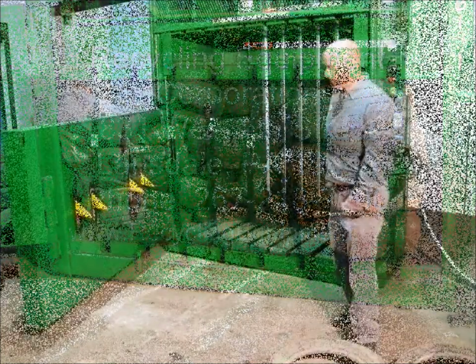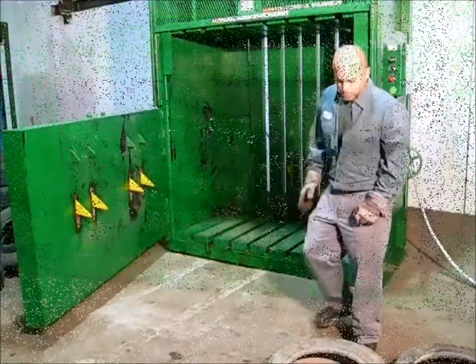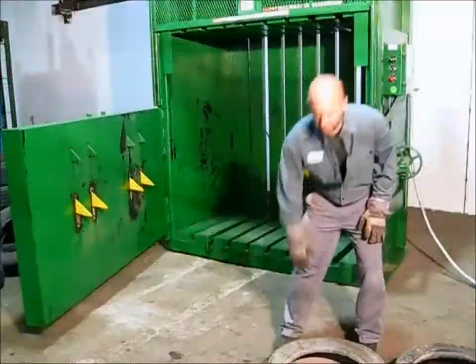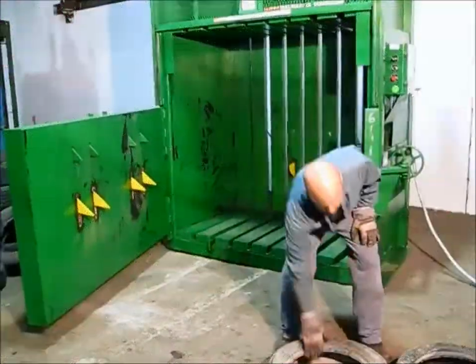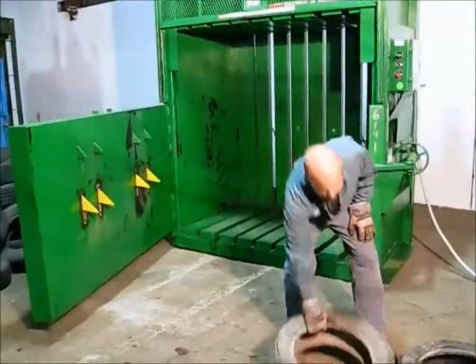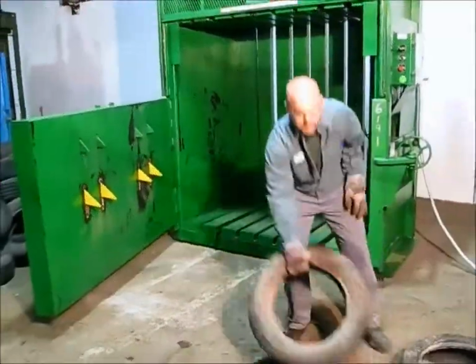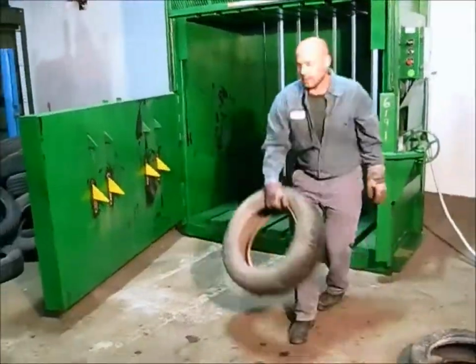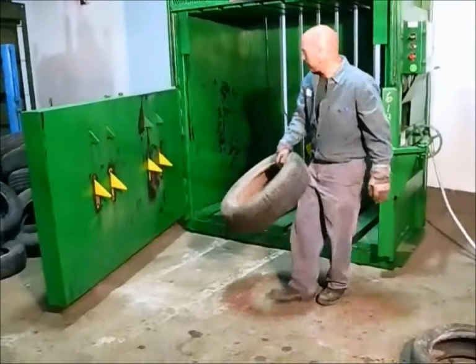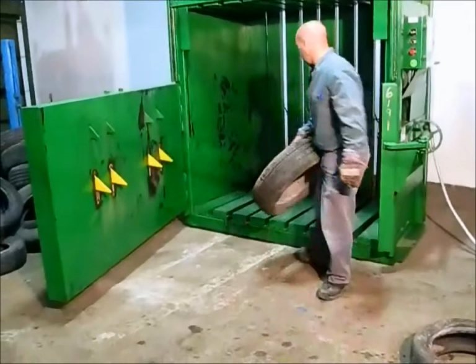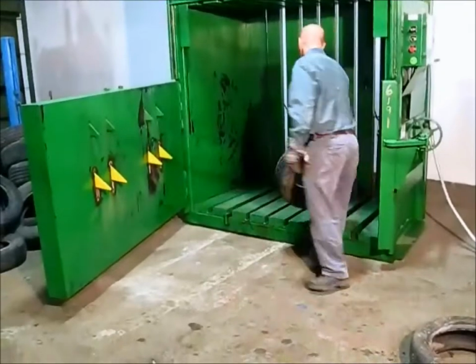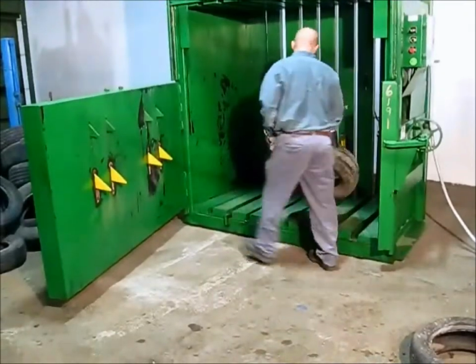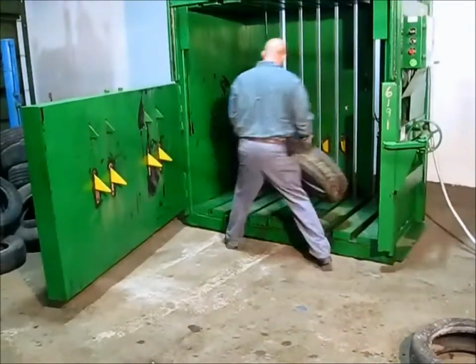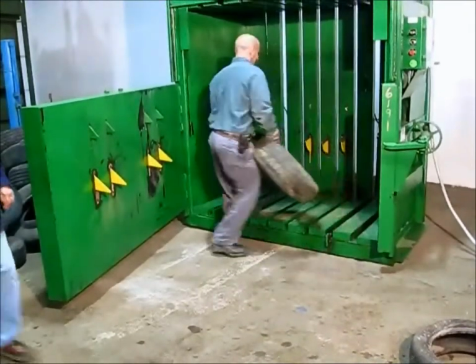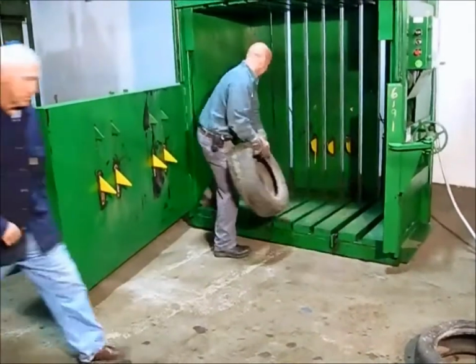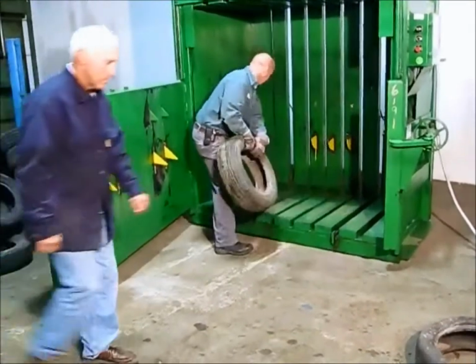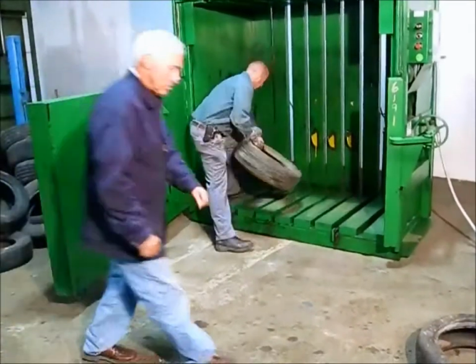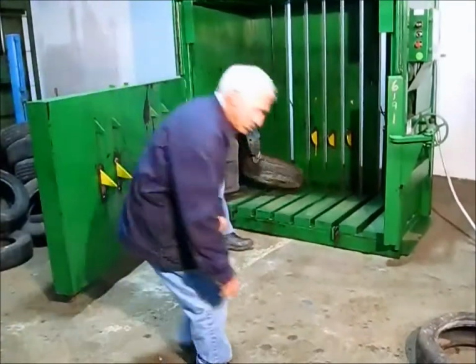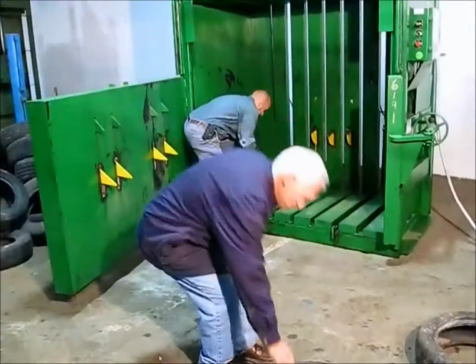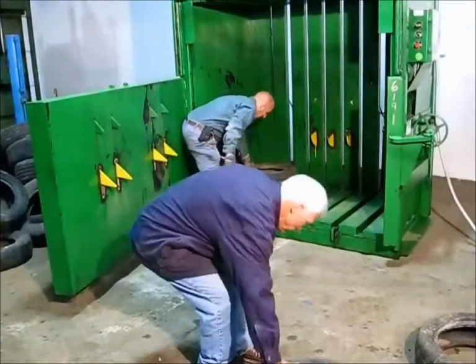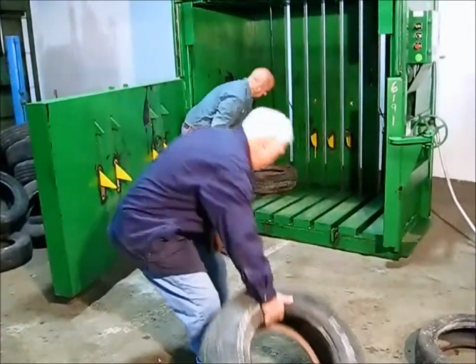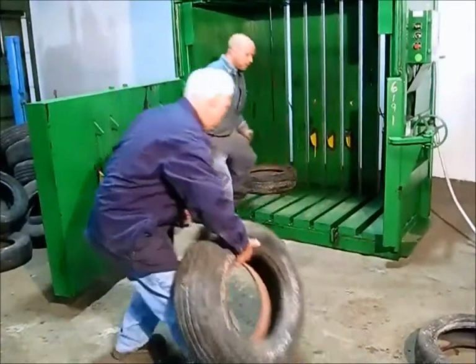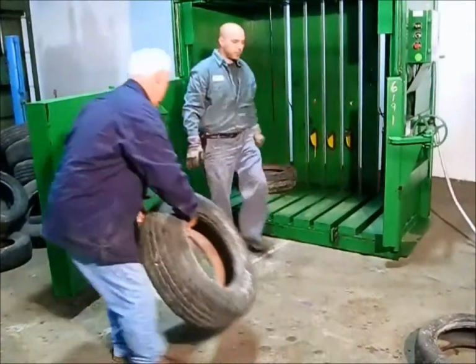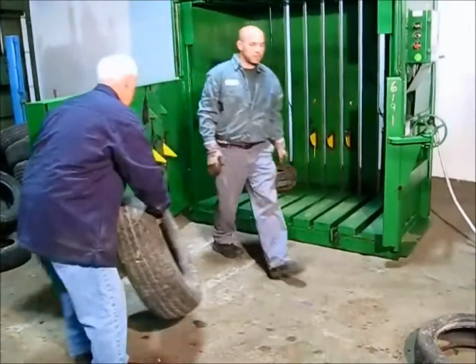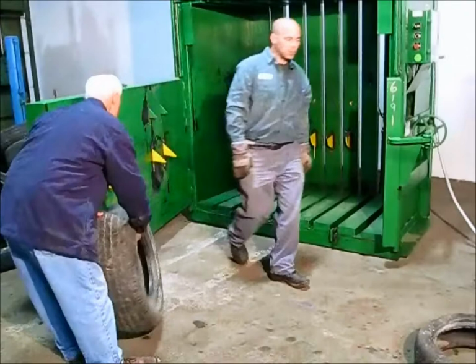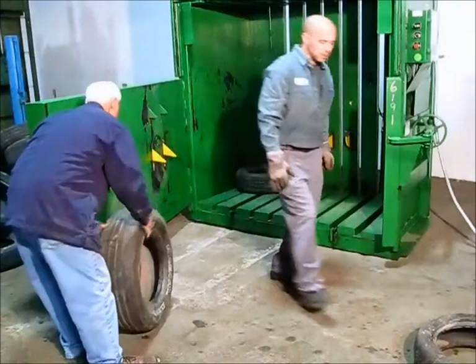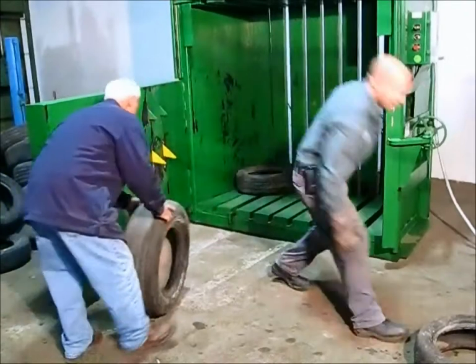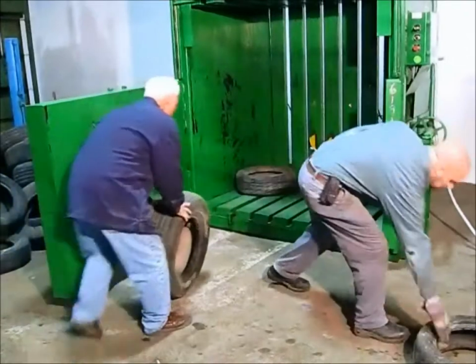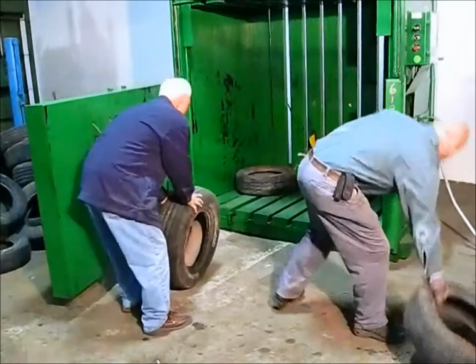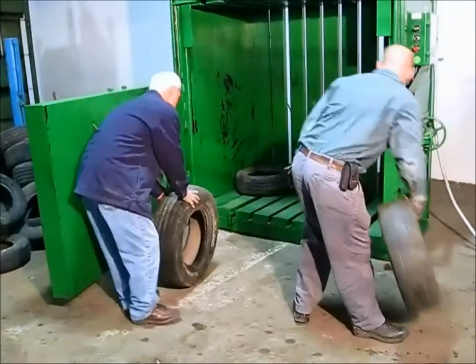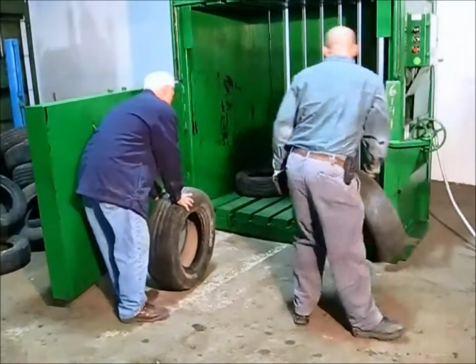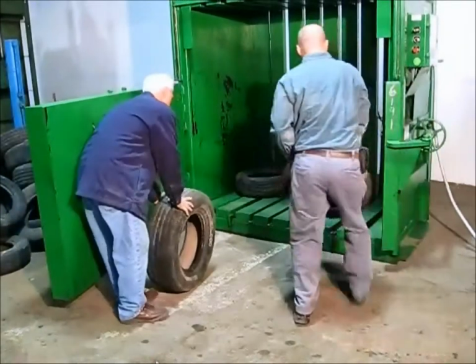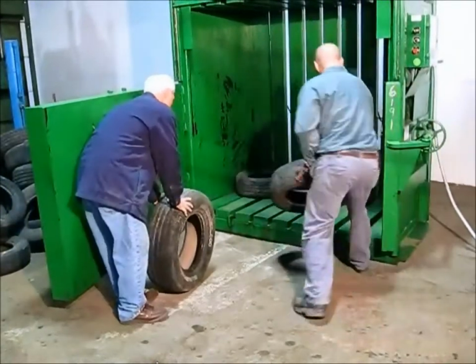First thing we're going to do is stack the tires in here. We're going to take special caution and put them into the corners, trying to get a nice even net.